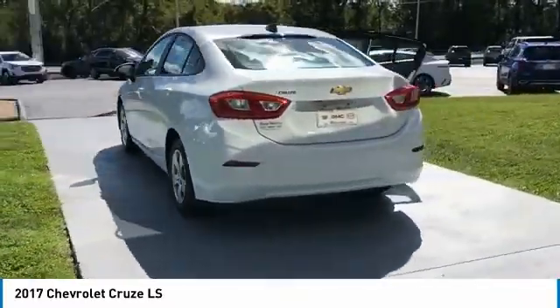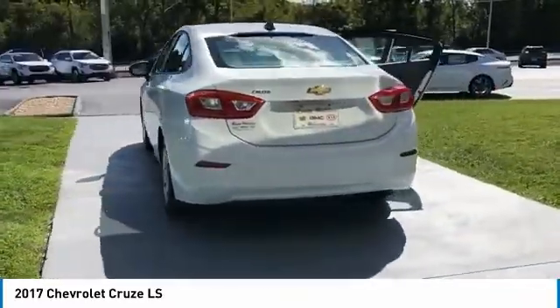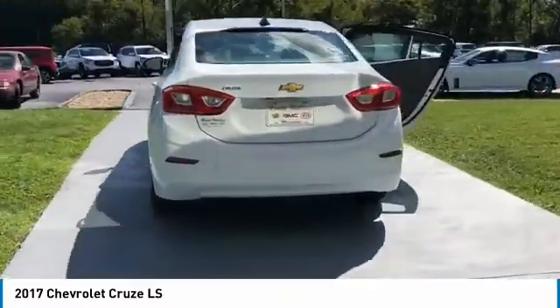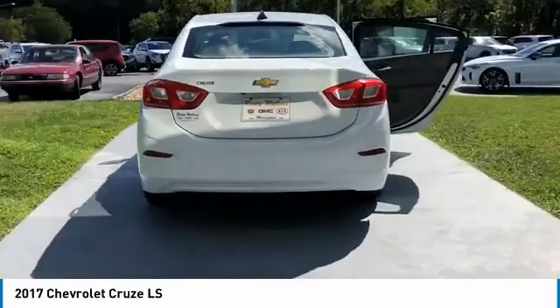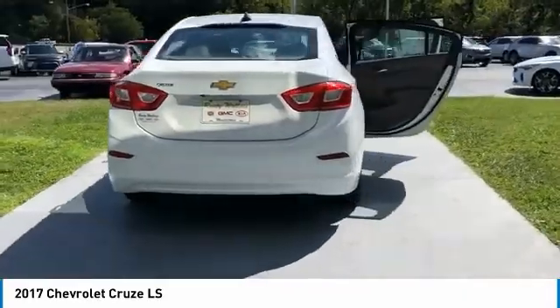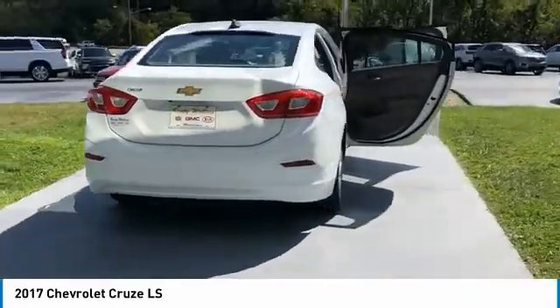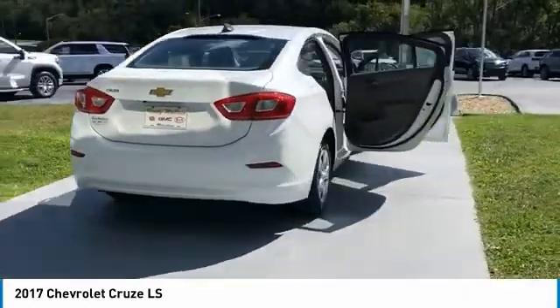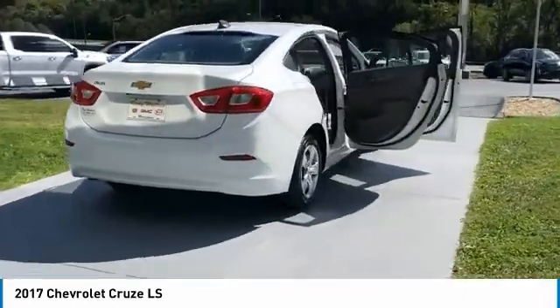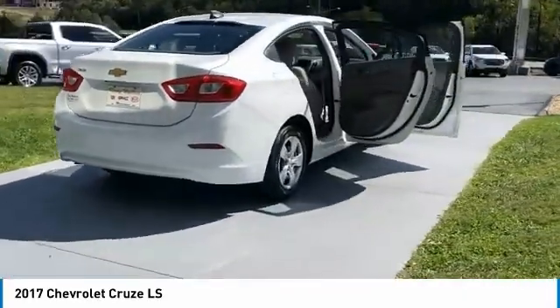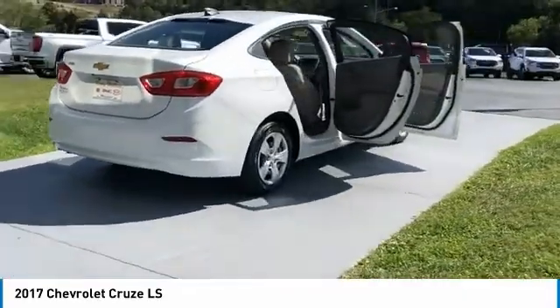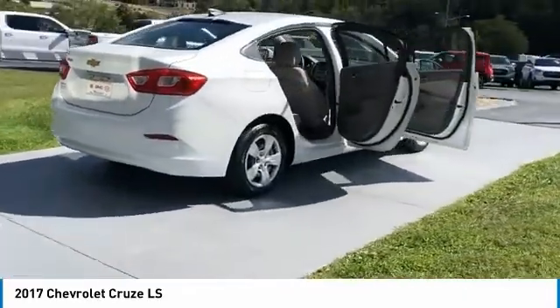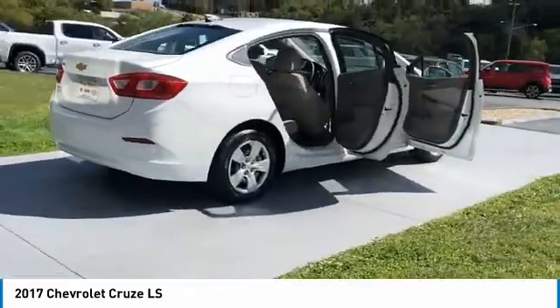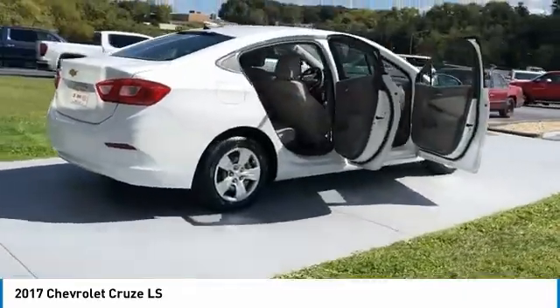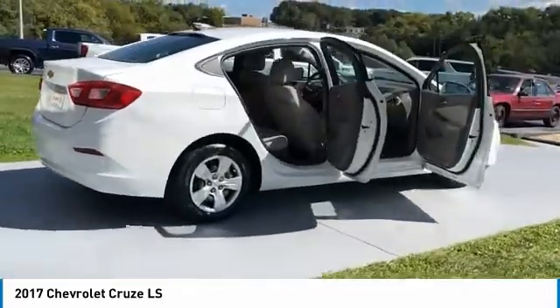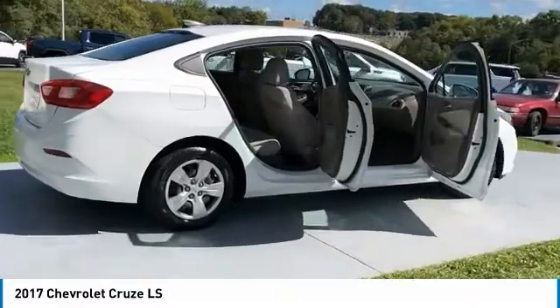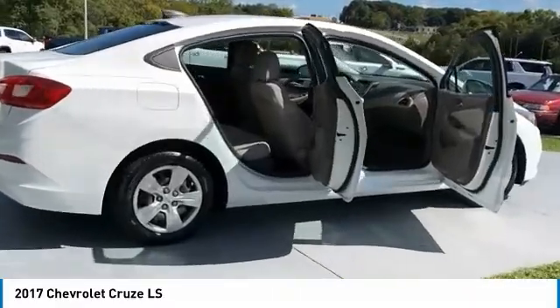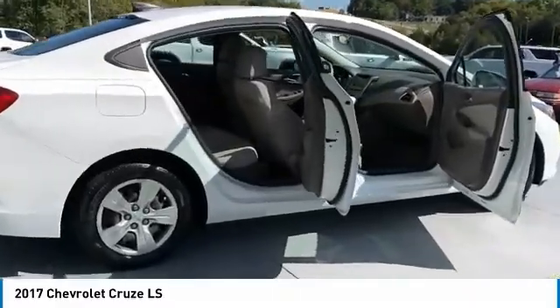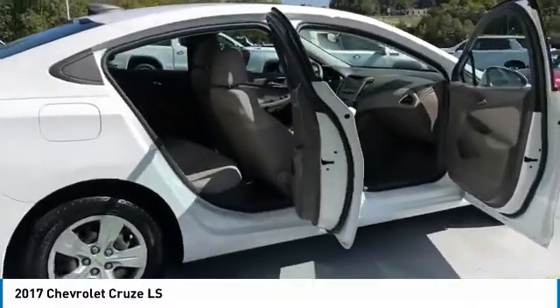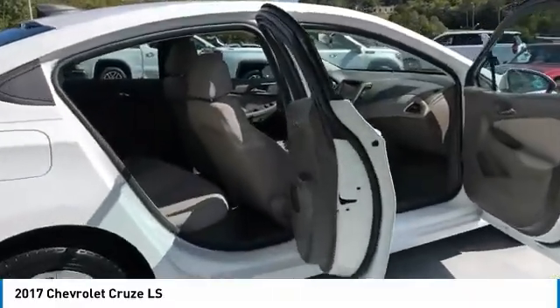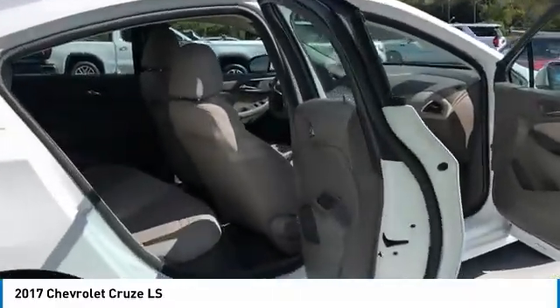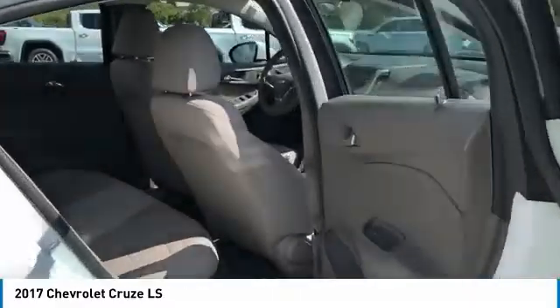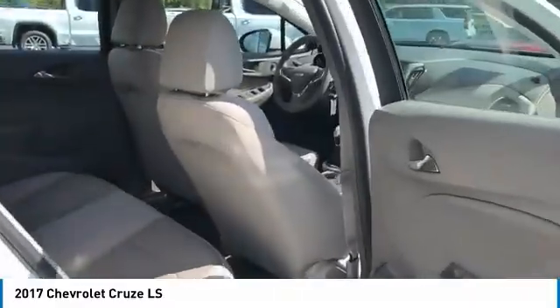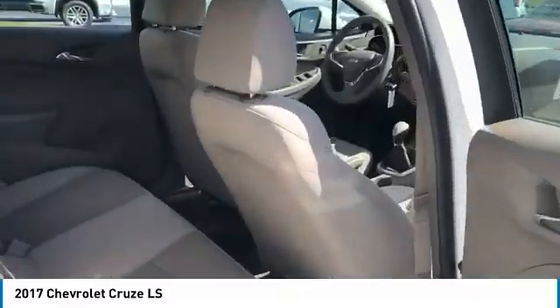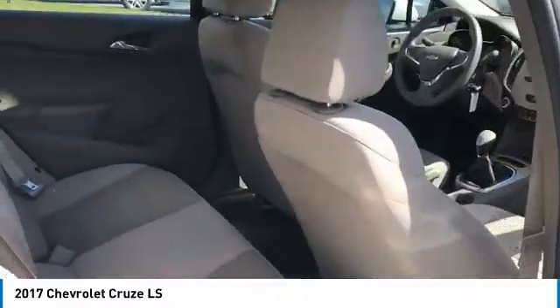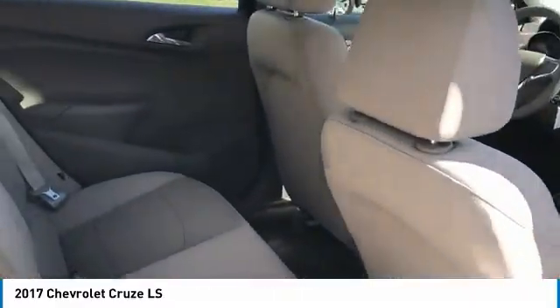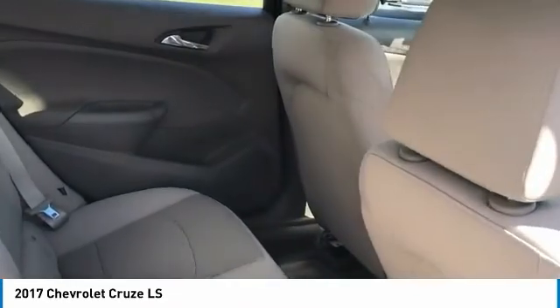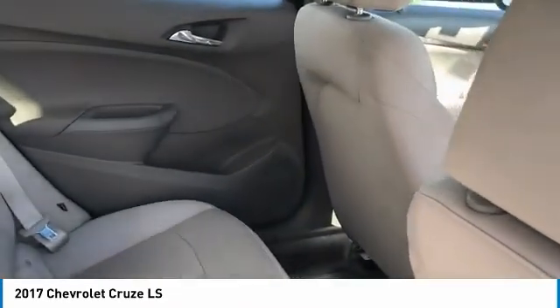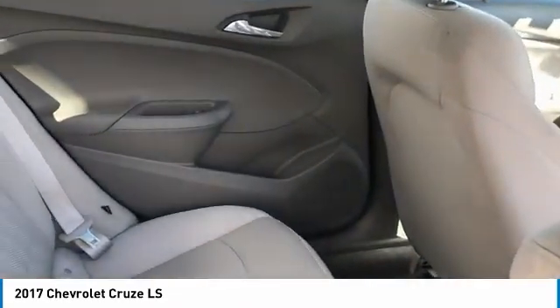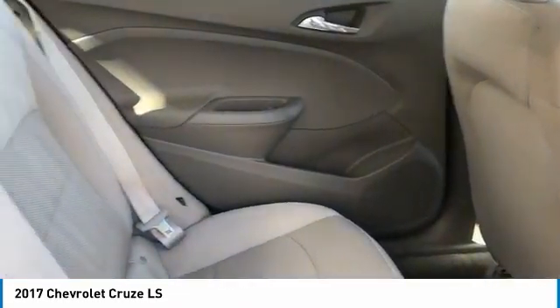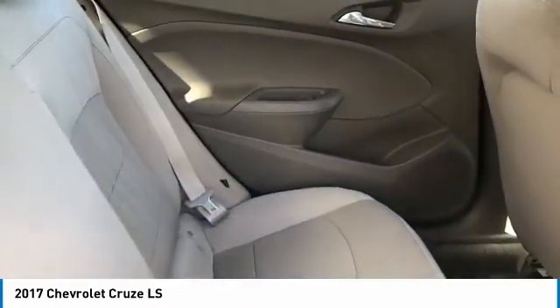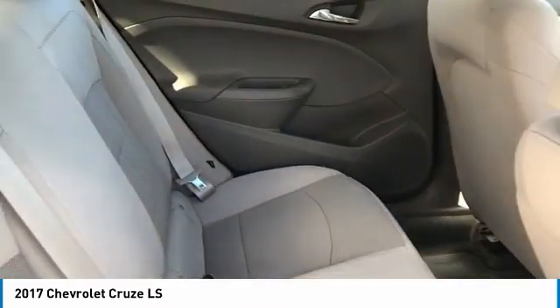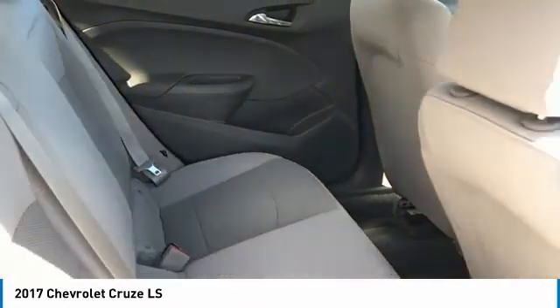Traction control. Daytime running lights. Remote keyless entry. Mirror memory. Remote trunk release. Steel wheels. Wheel covers. FWD. Headlights auto off. Security system. Come see the car for yourself.